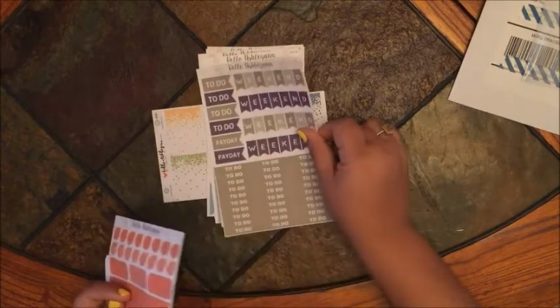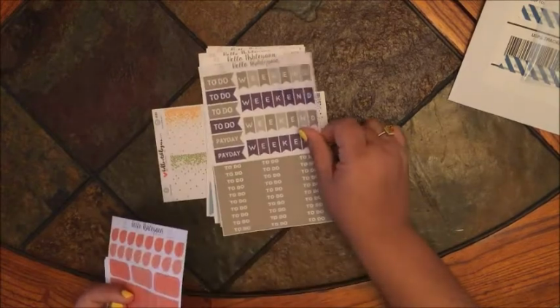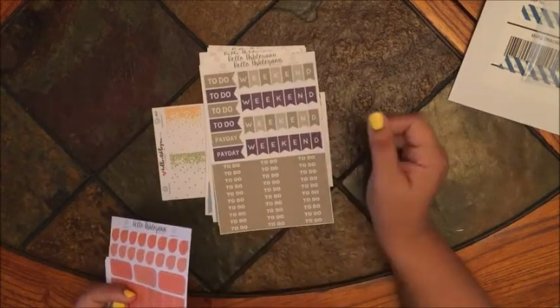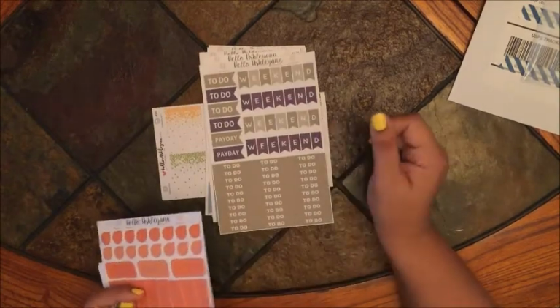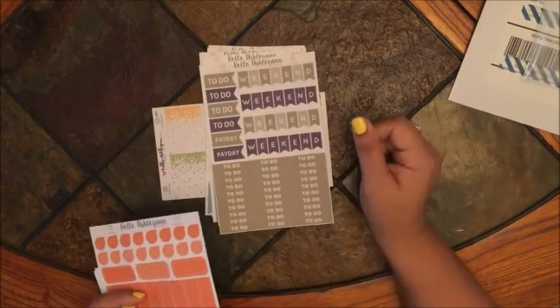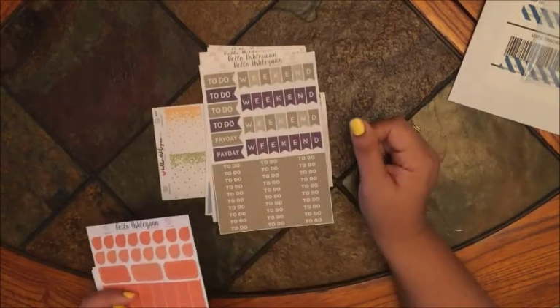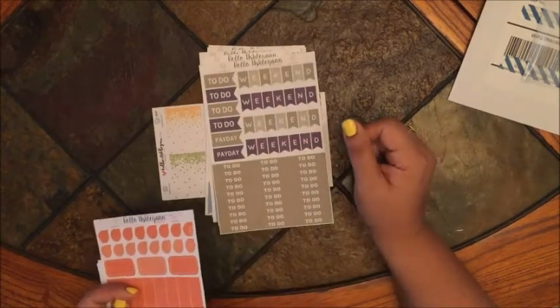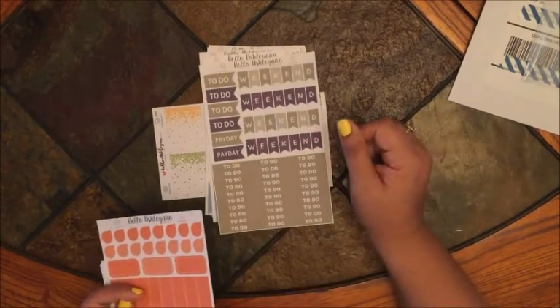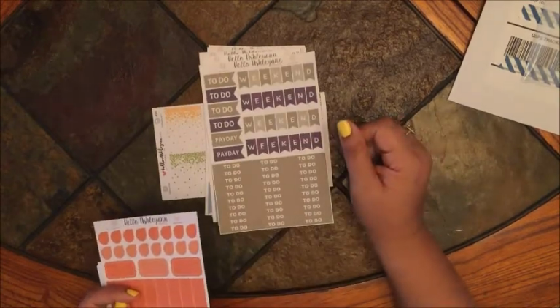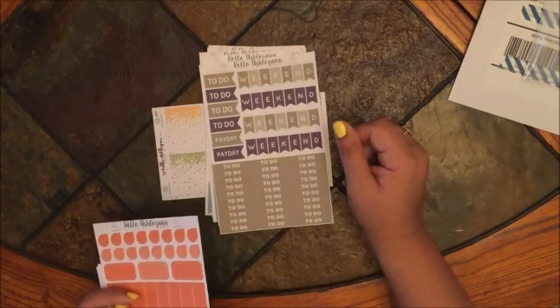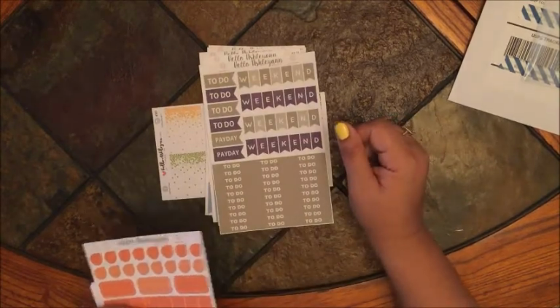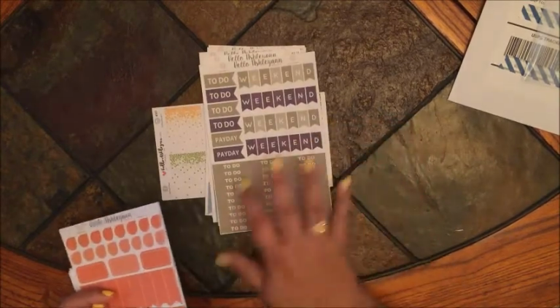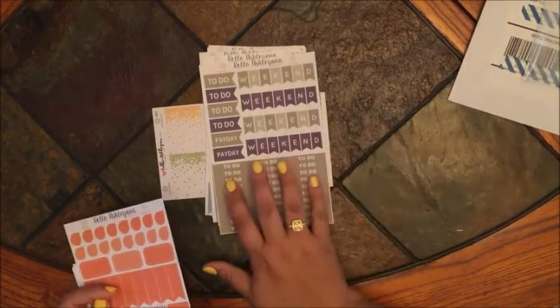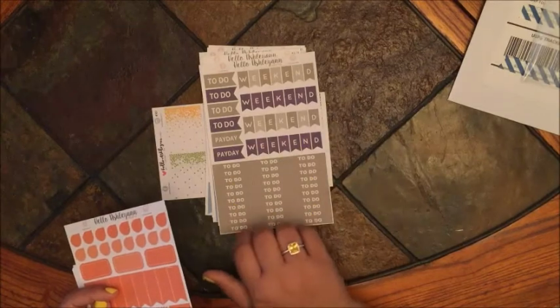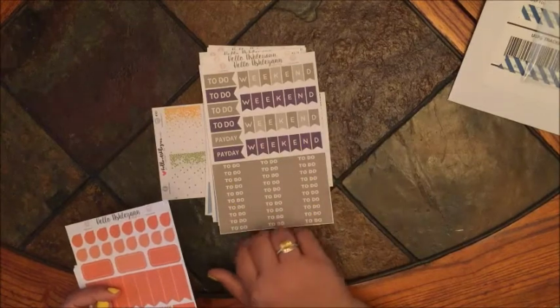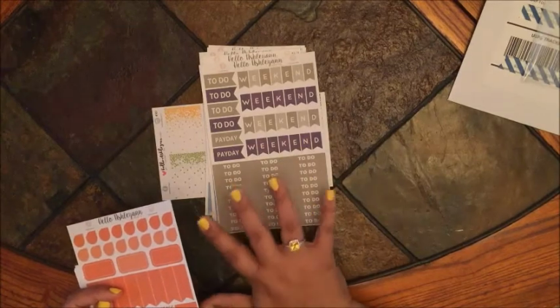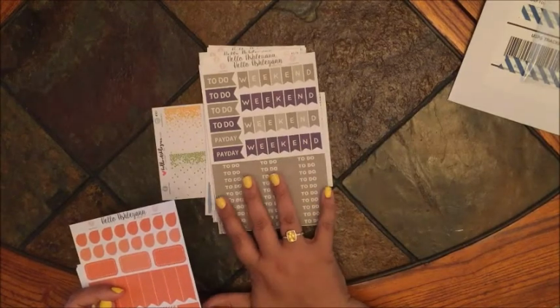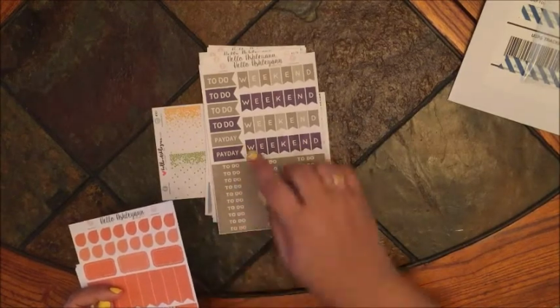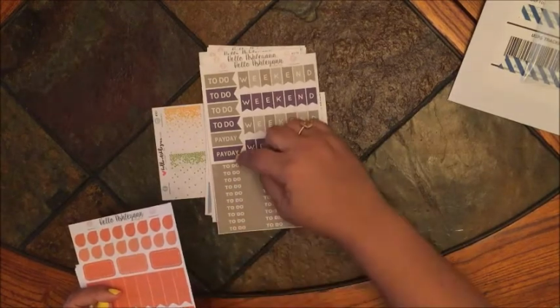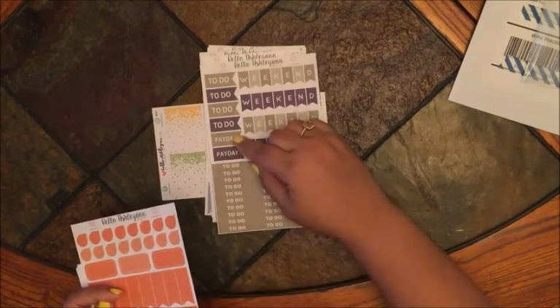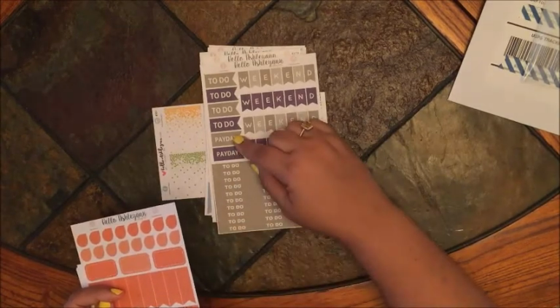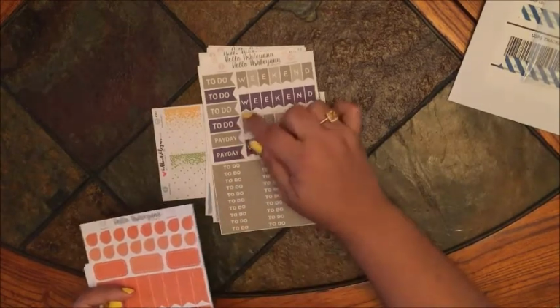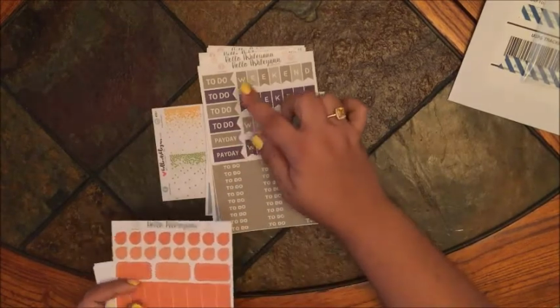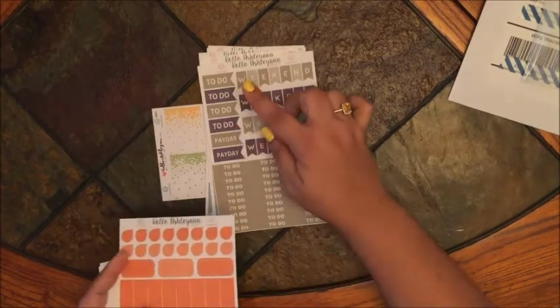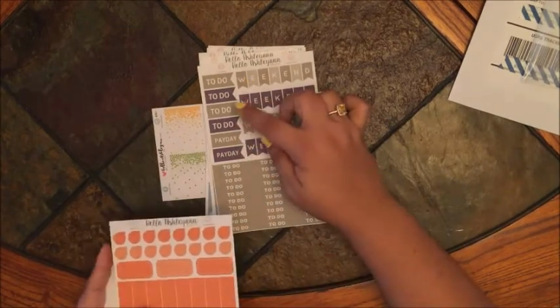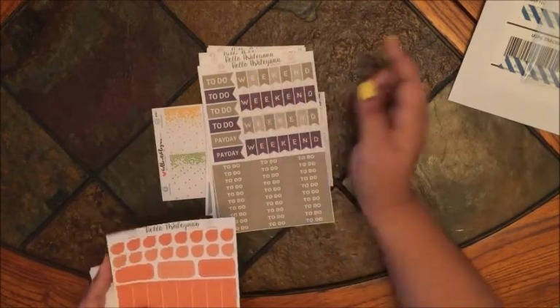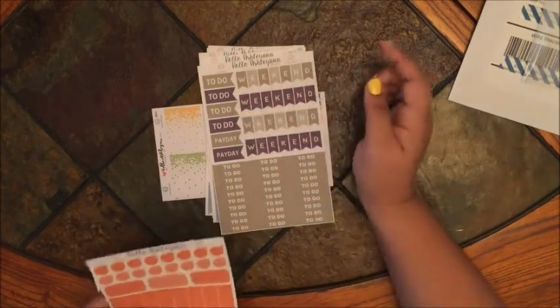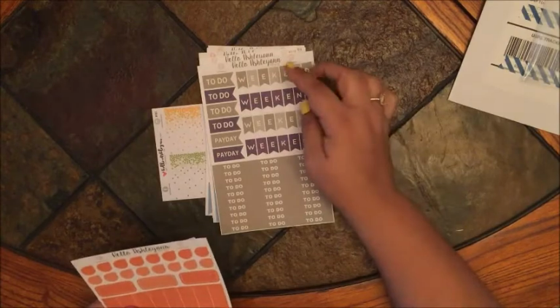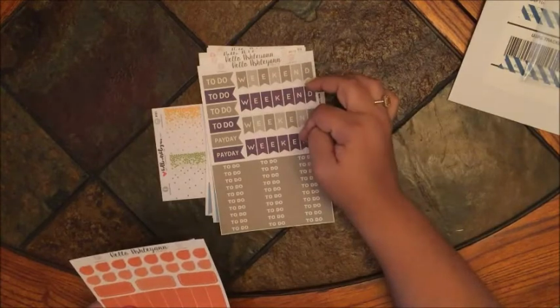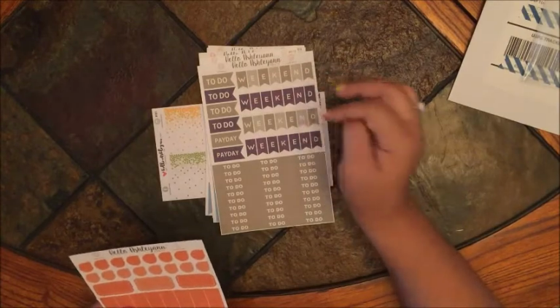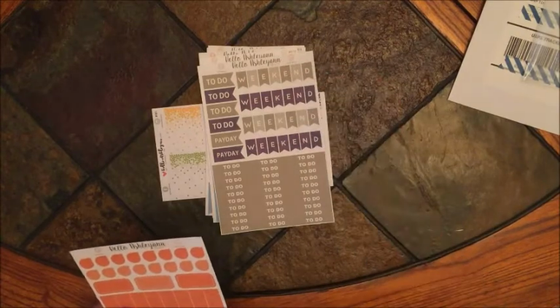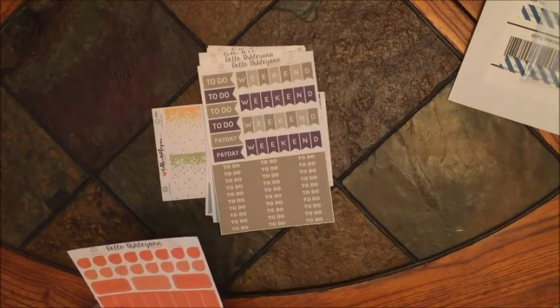The next sheet is perfect for September. It has a bunch of gray to-do stickers, some payday flags, more to-do flags, and these weekend banners.